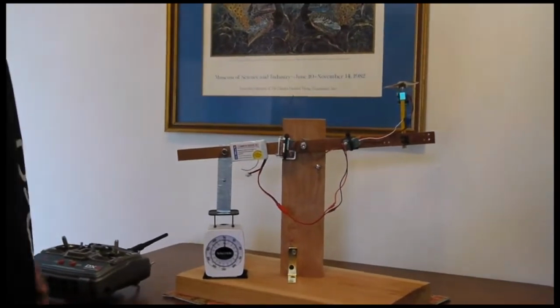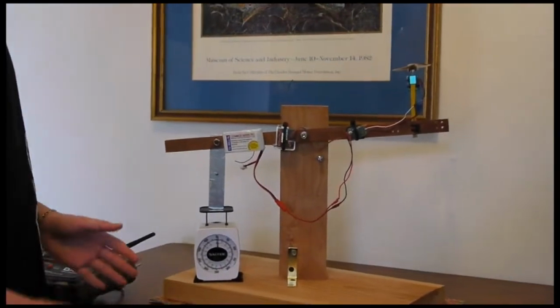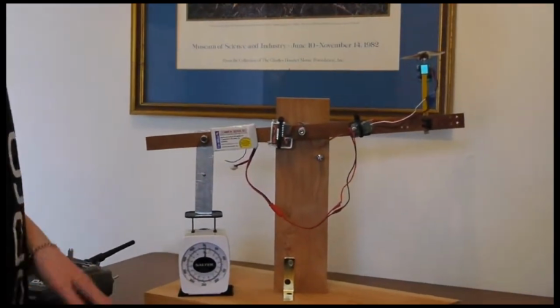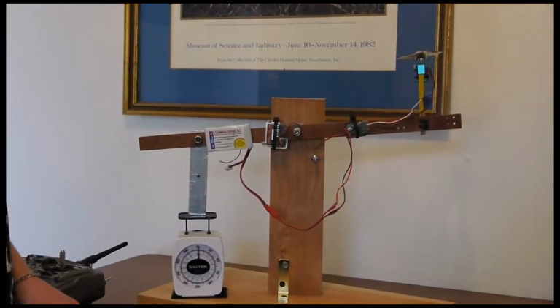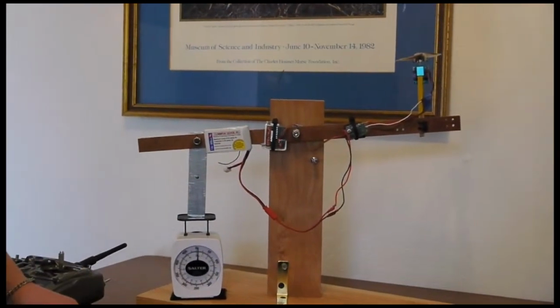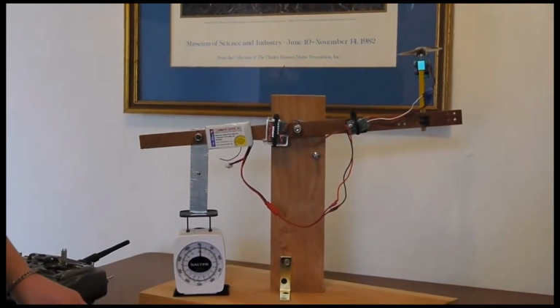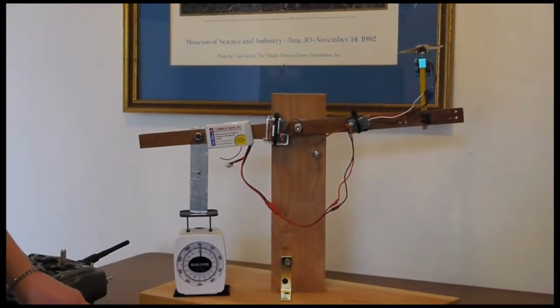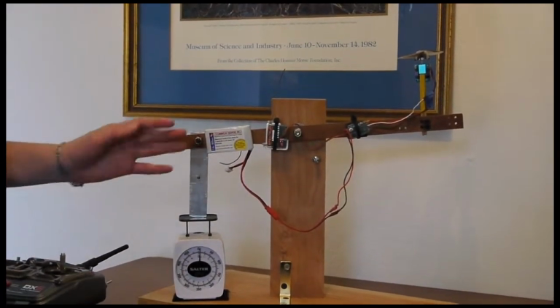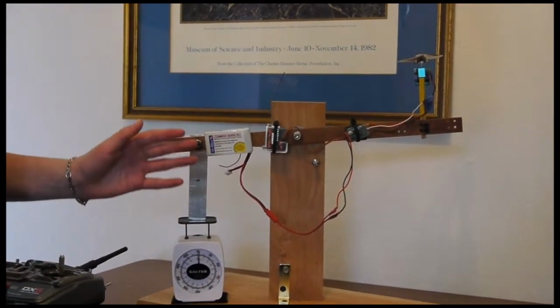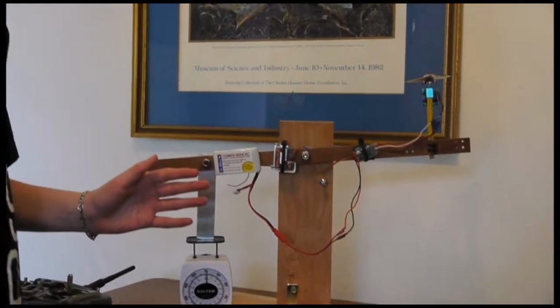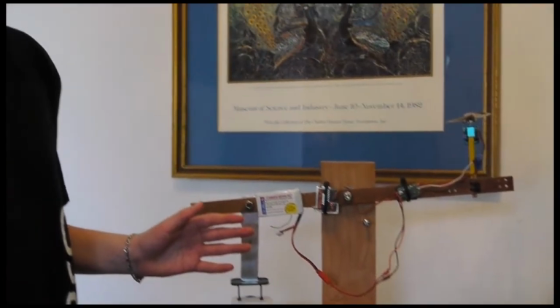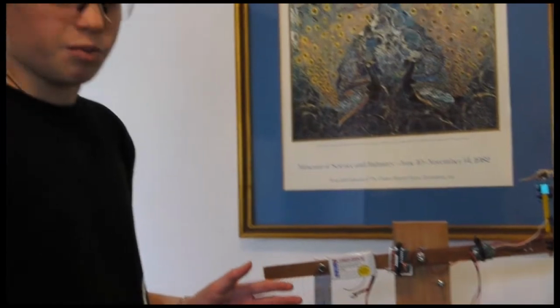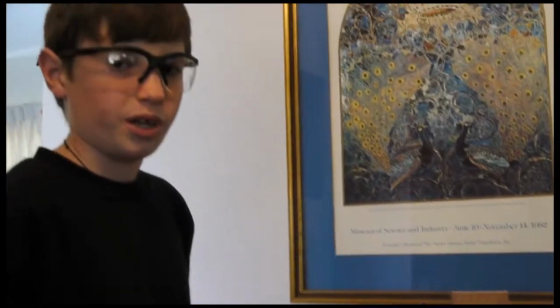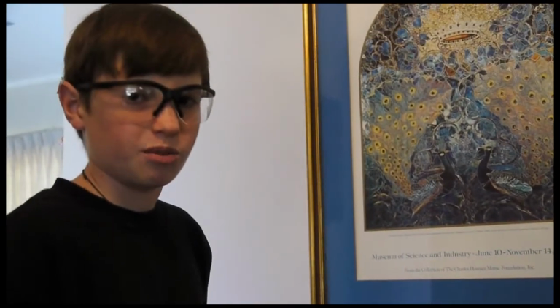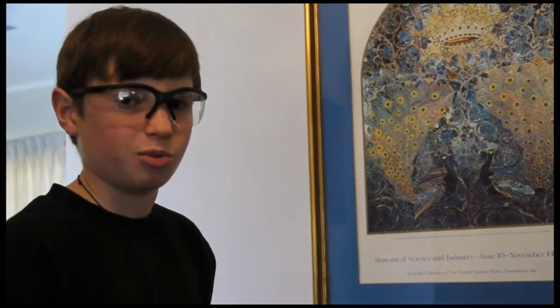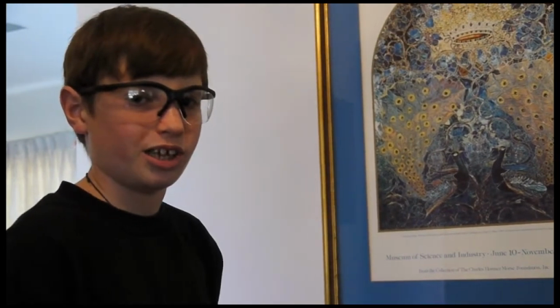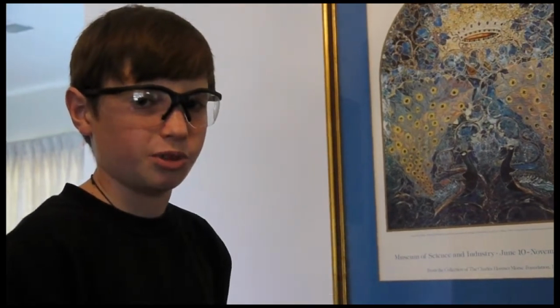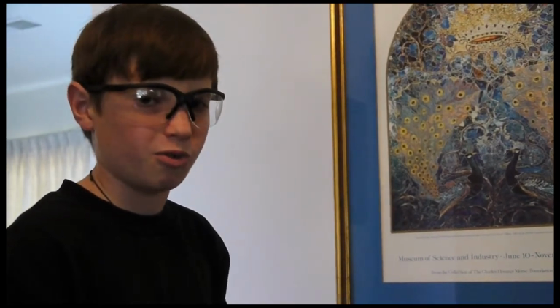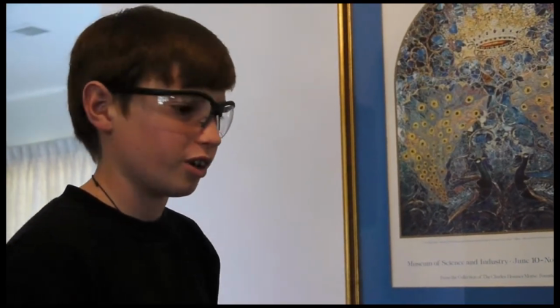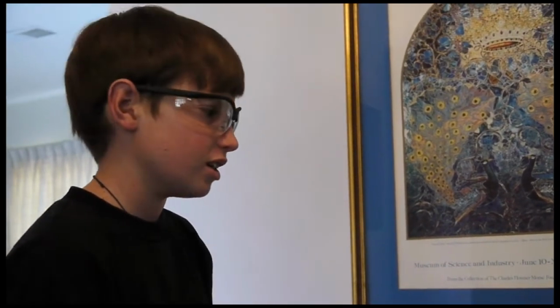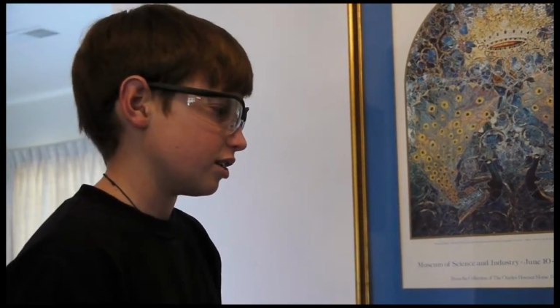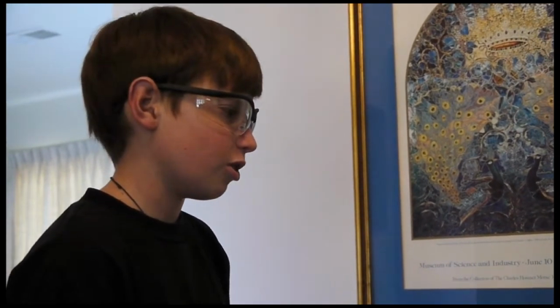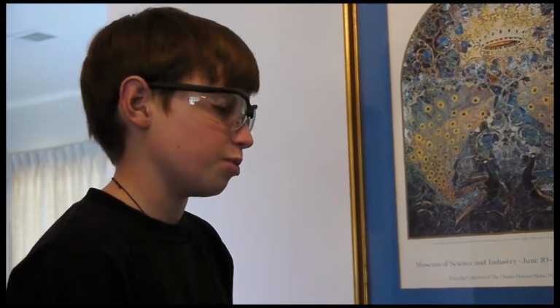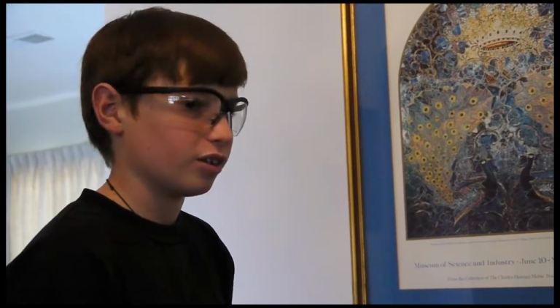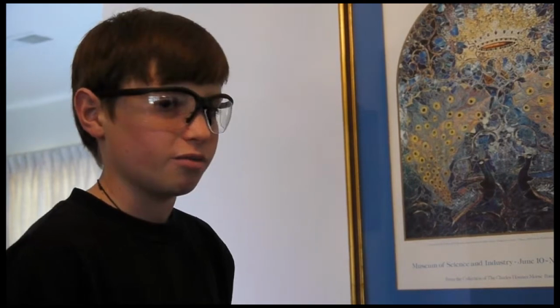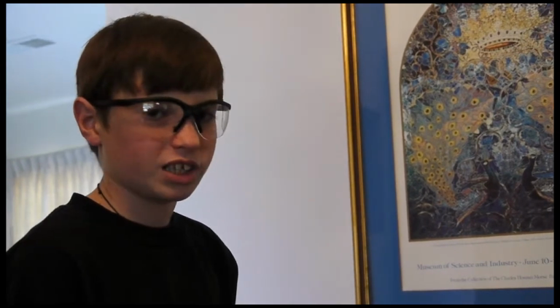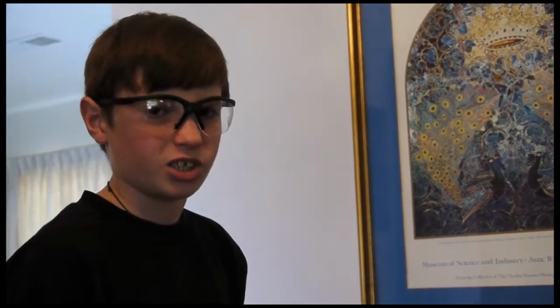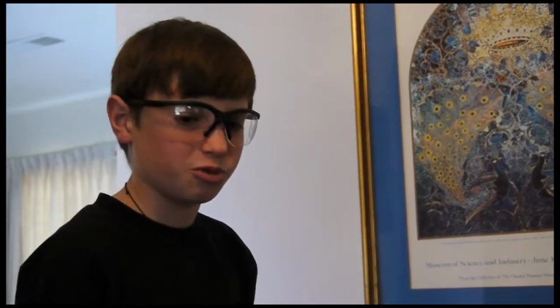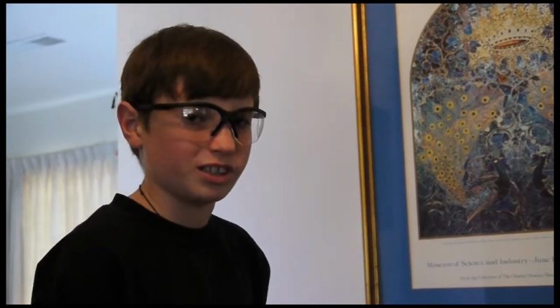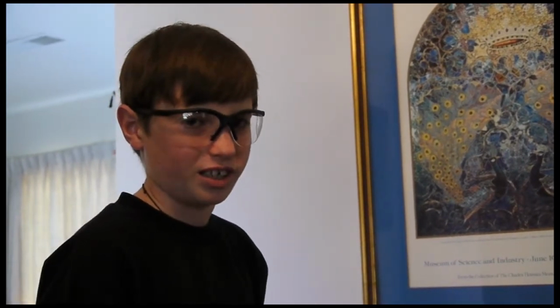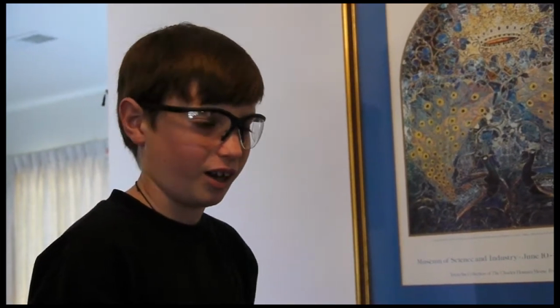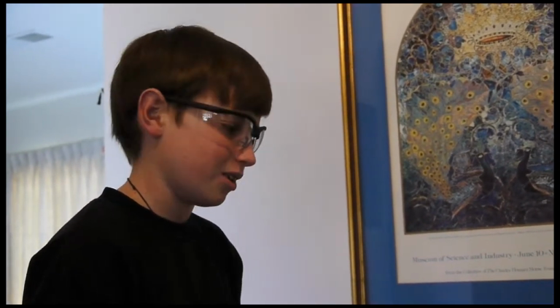My hypothesis was that a larger propeller with more pitch and multiple blades would produce more thrust than a smaller propeller with less pitch and two blades, and I was right.